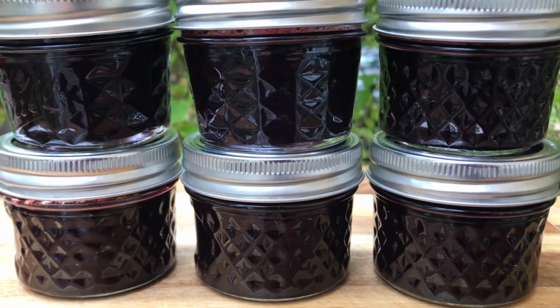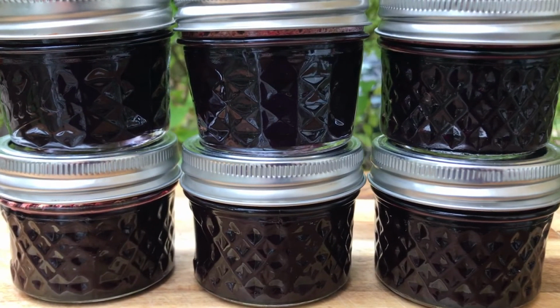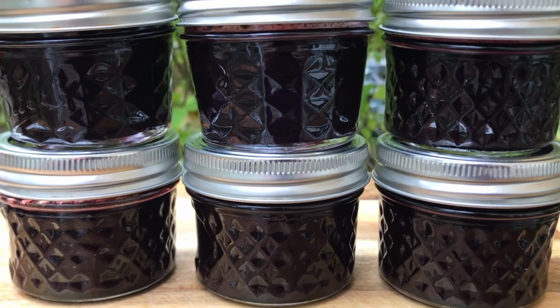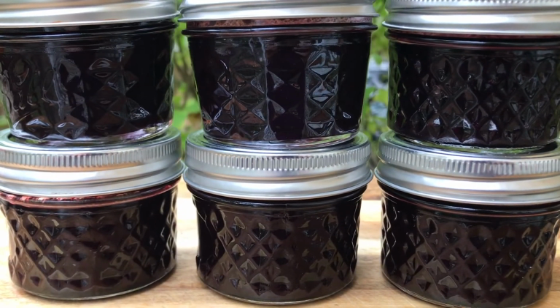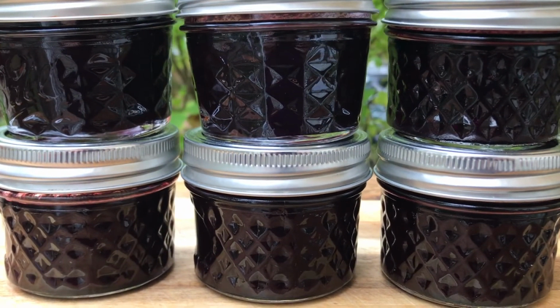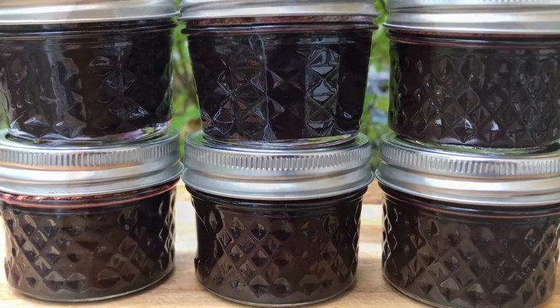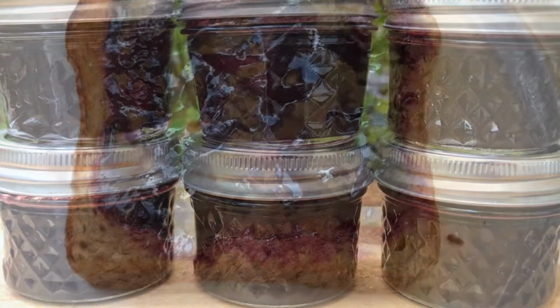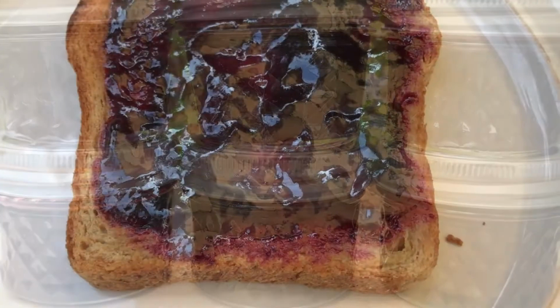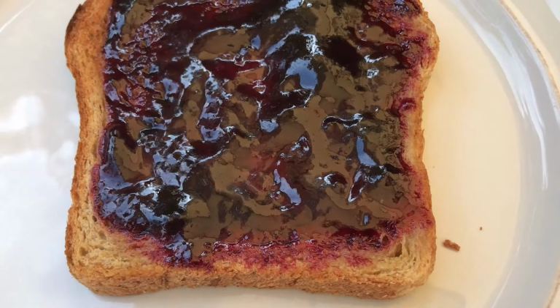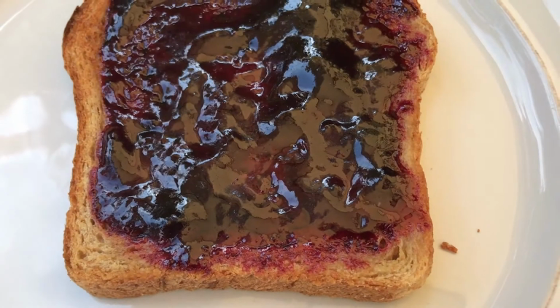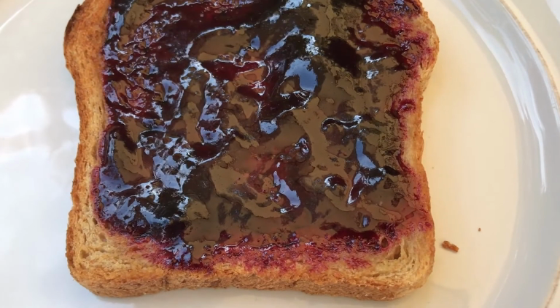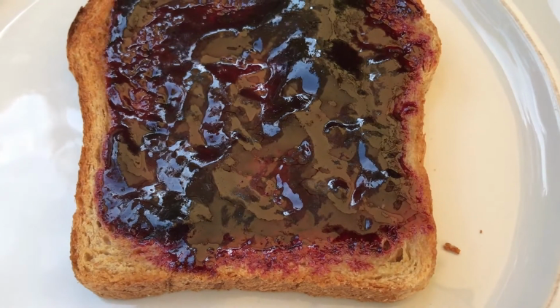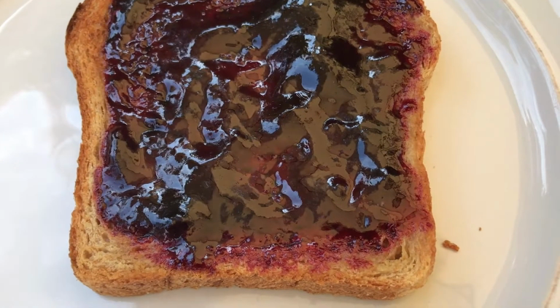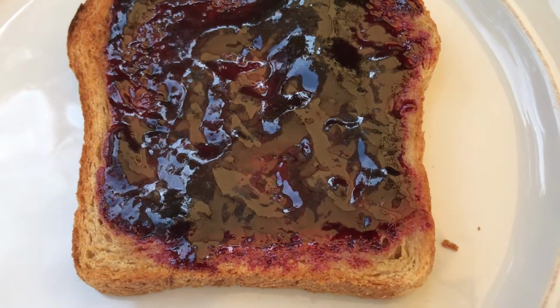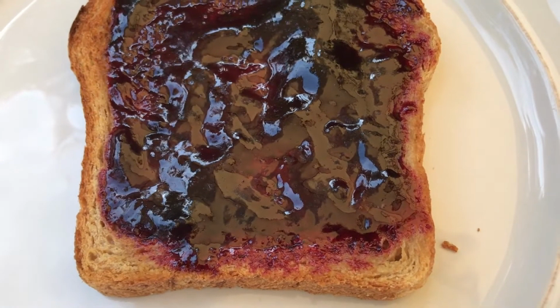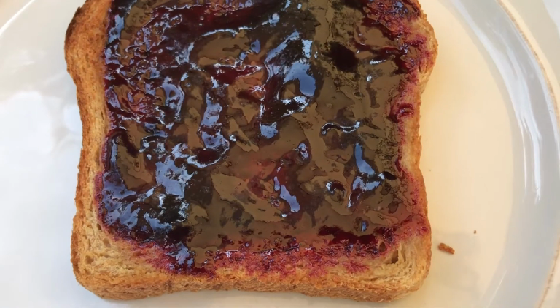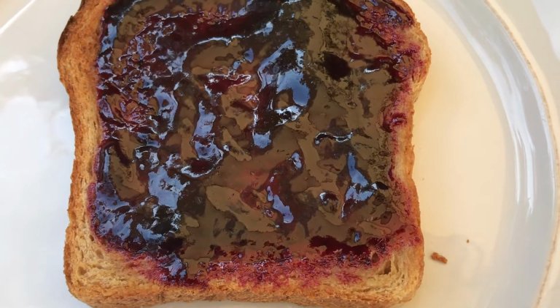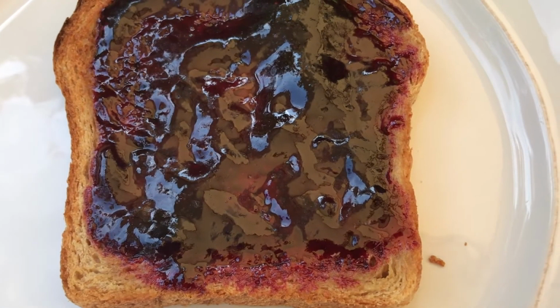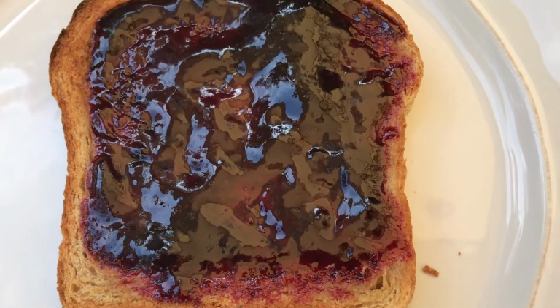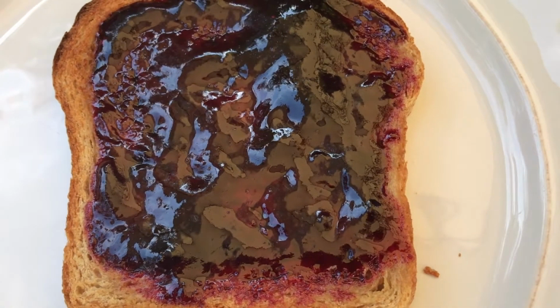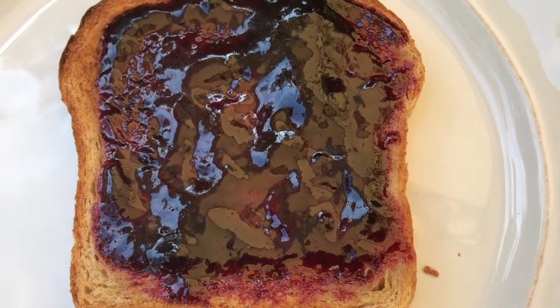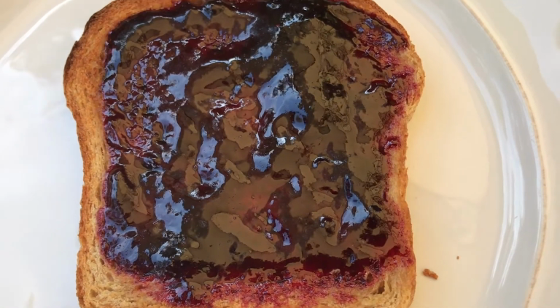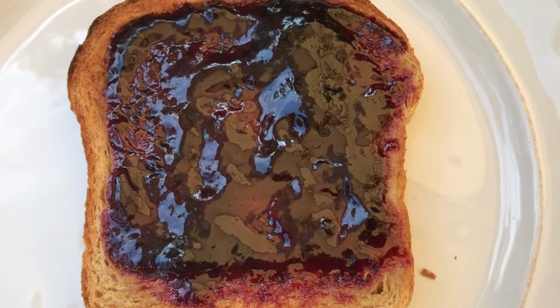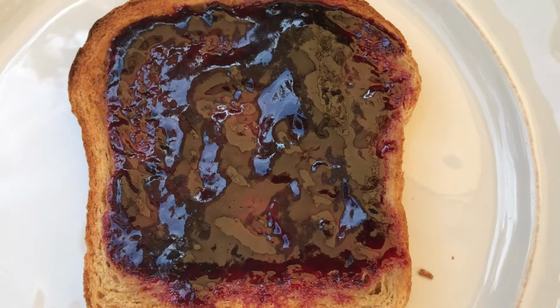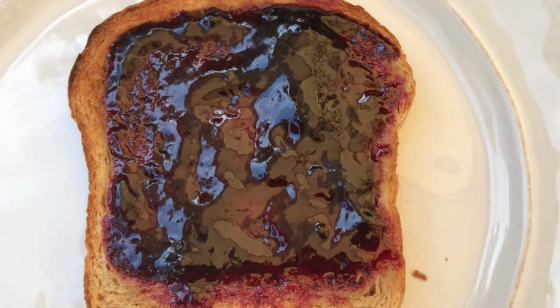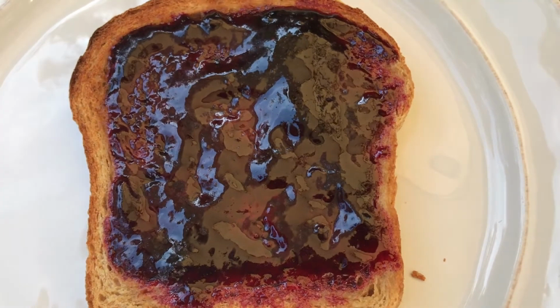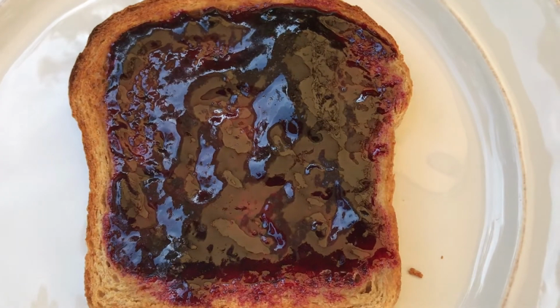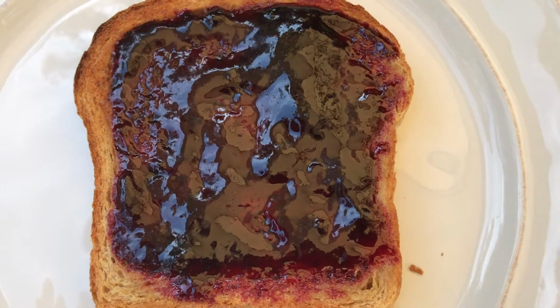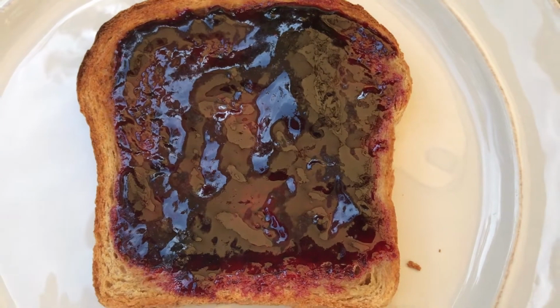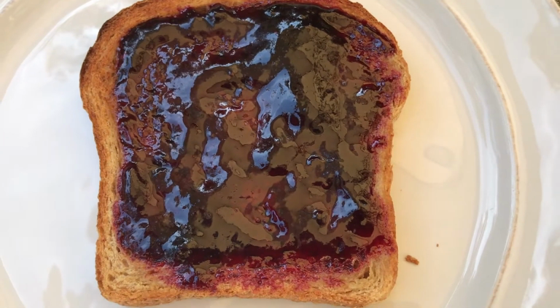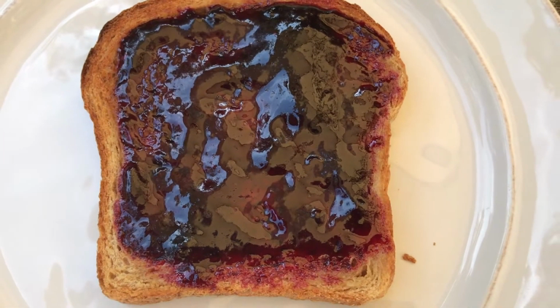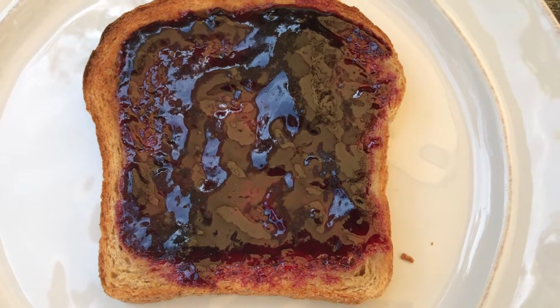I removed them from the heat and let them sit for about one week before opening. Good luck making your wild grape jelly, and enjoy!